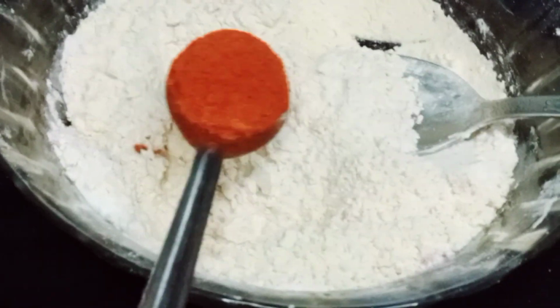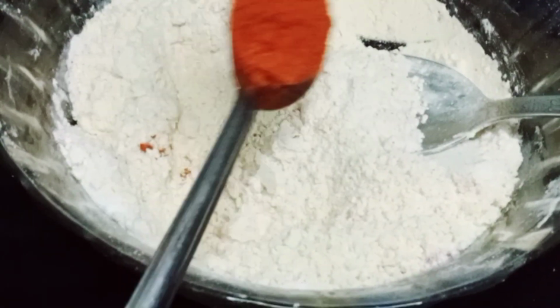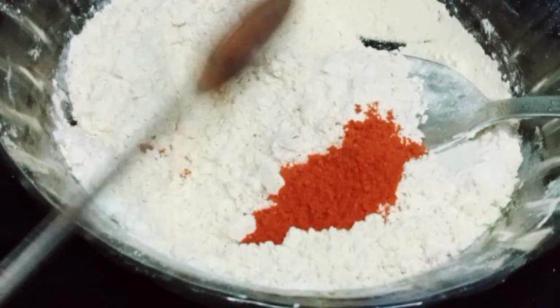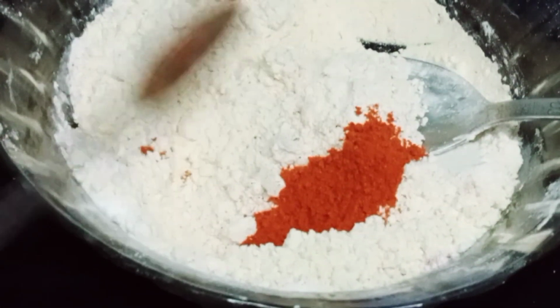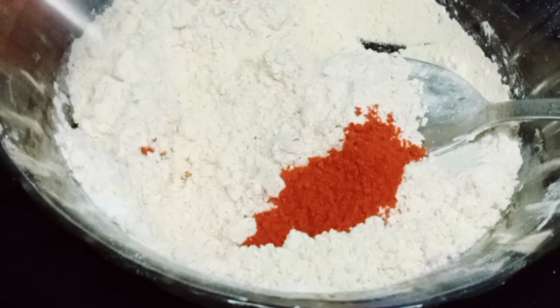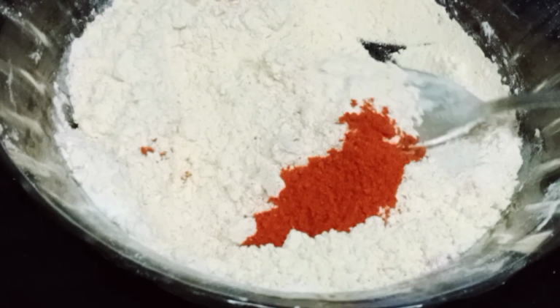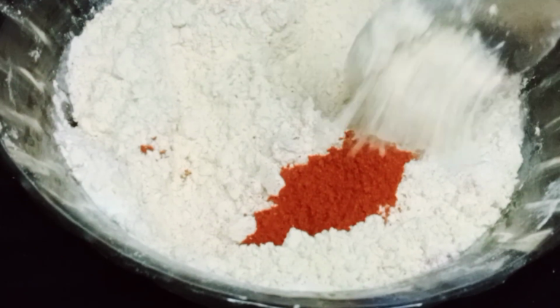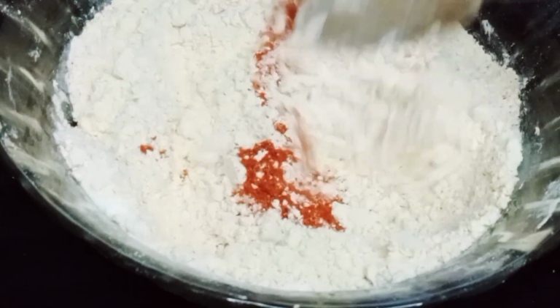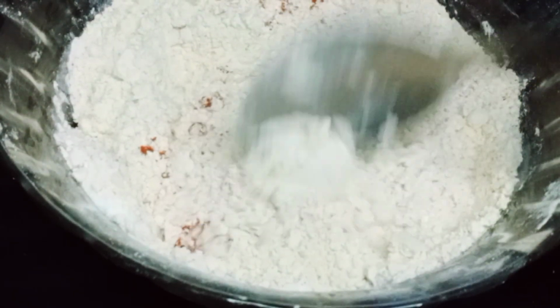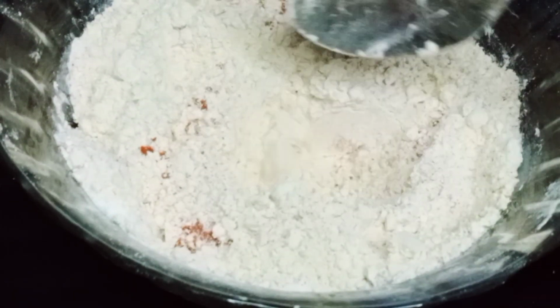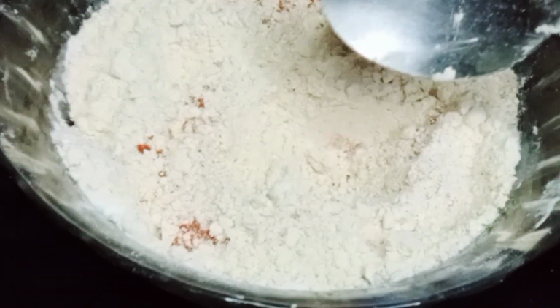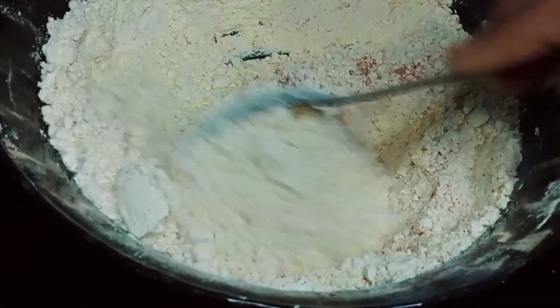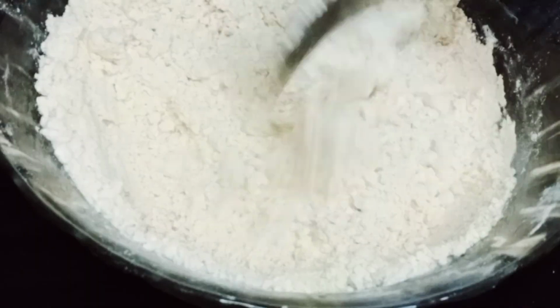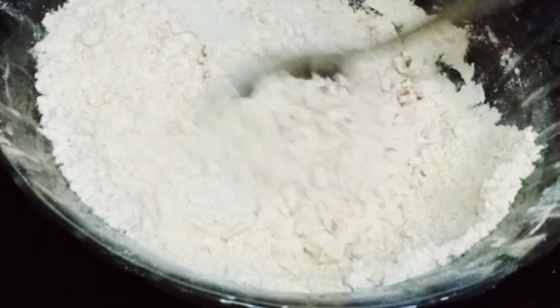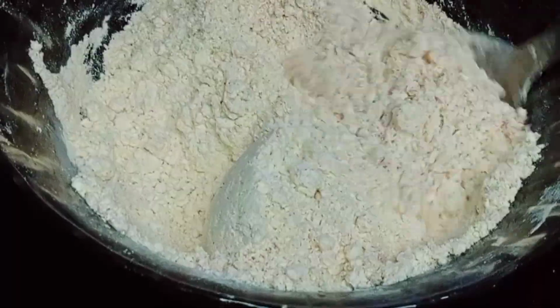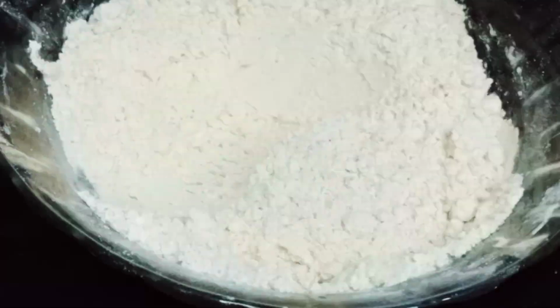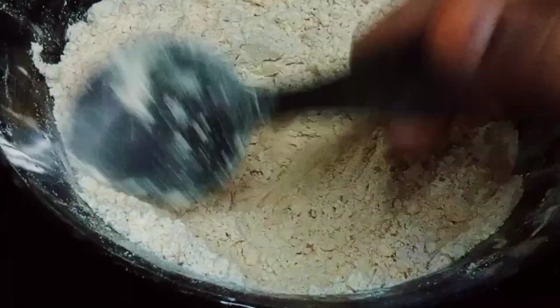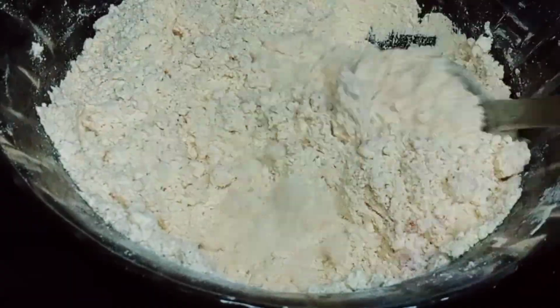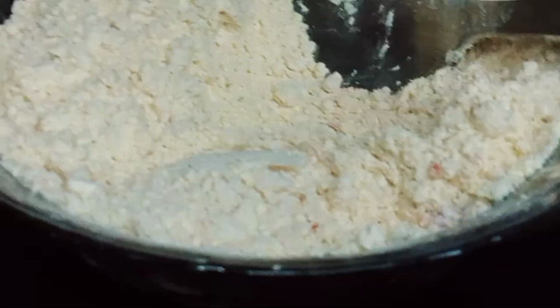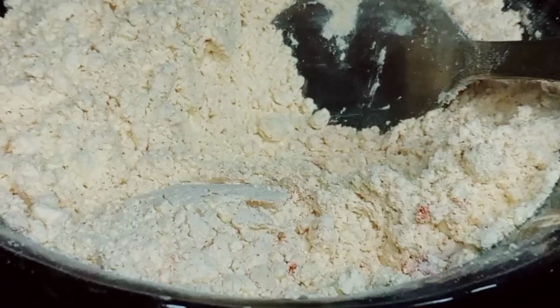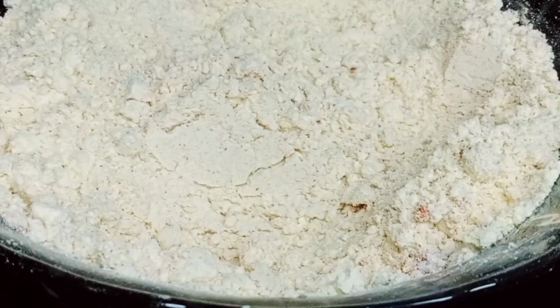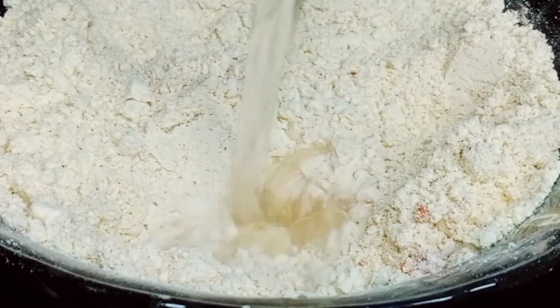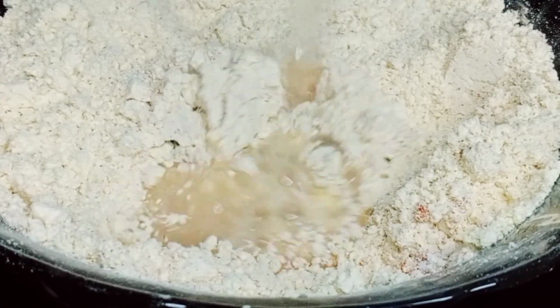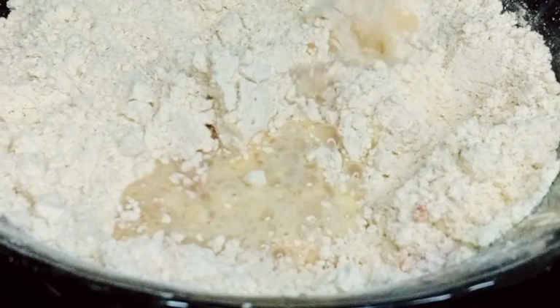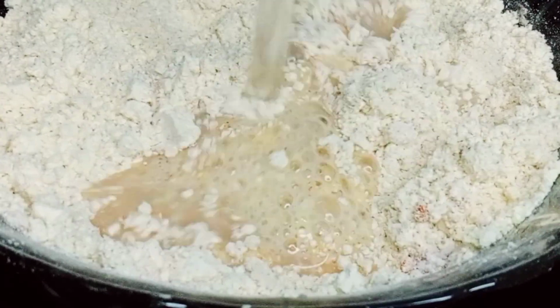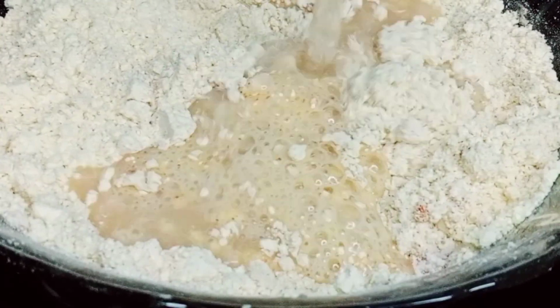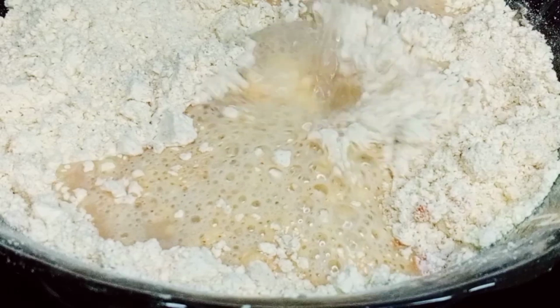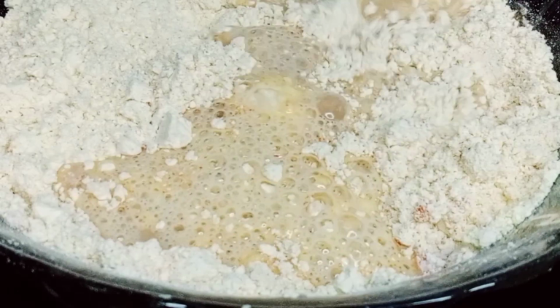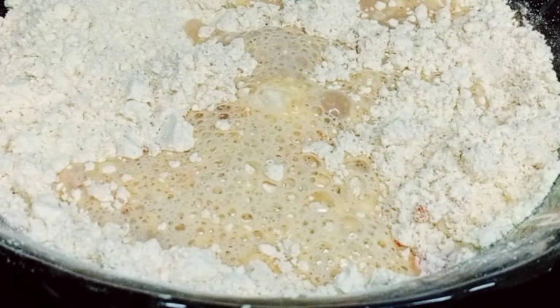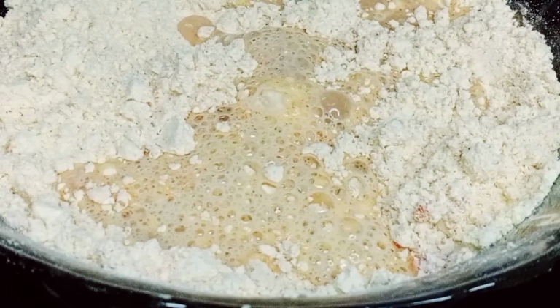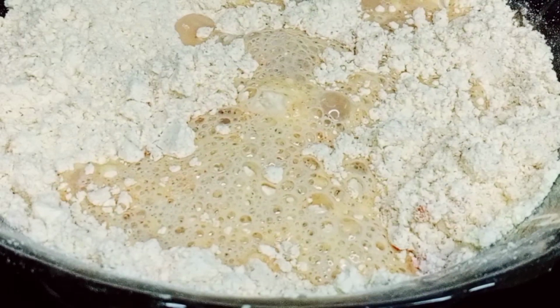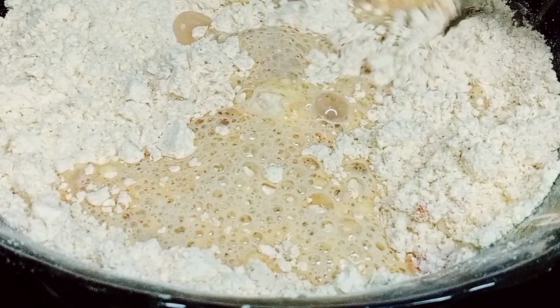I will add a tablespoon. I will mix it well.